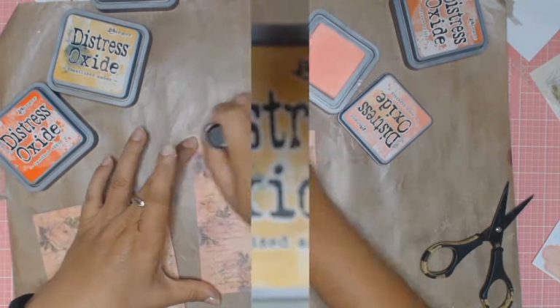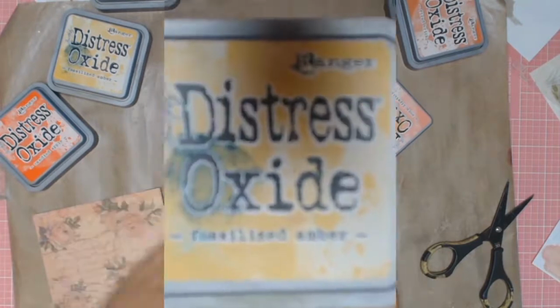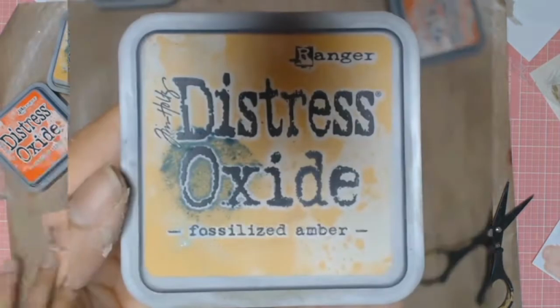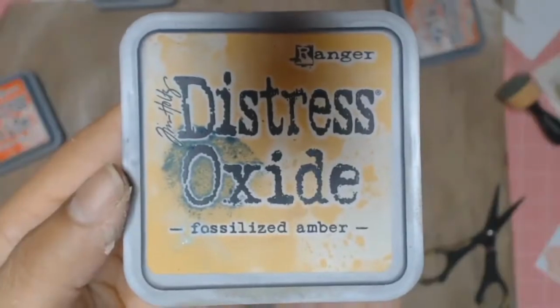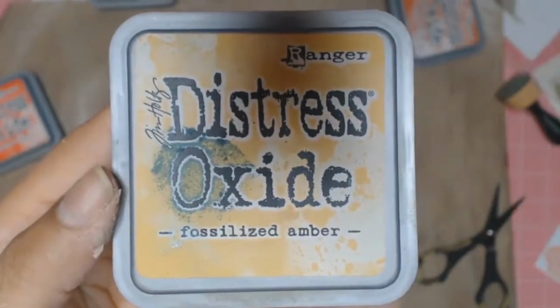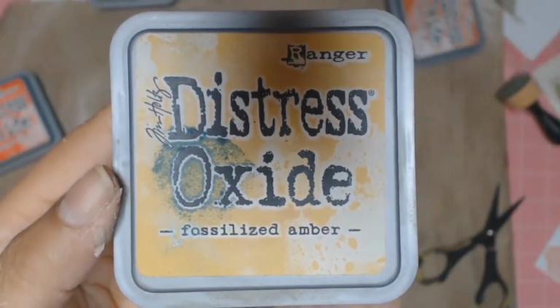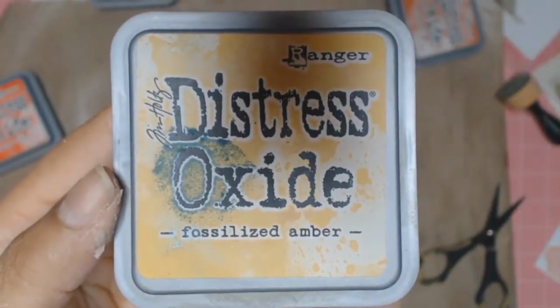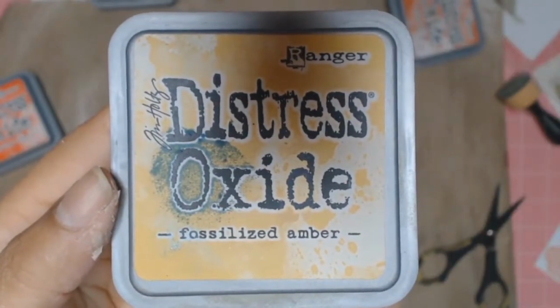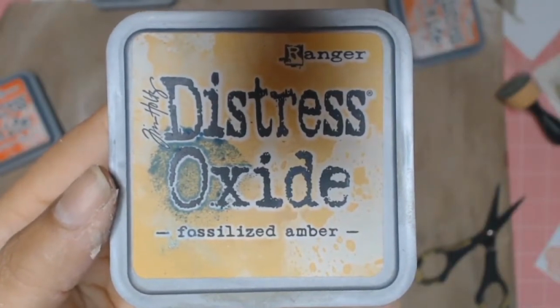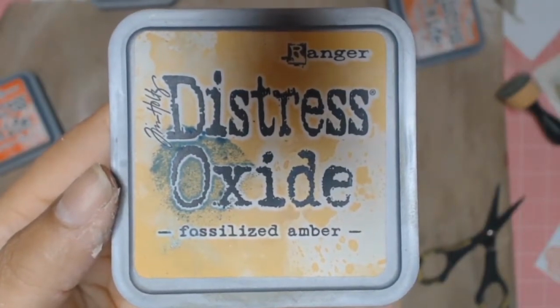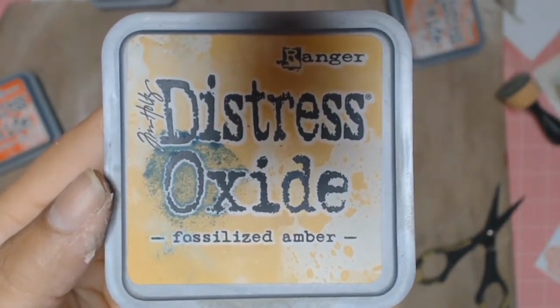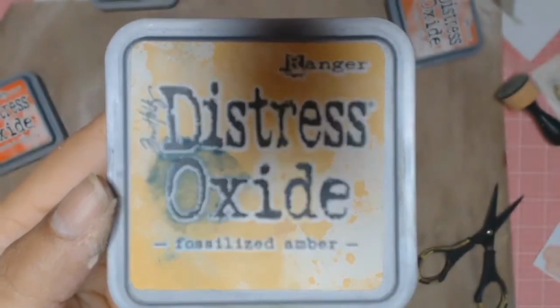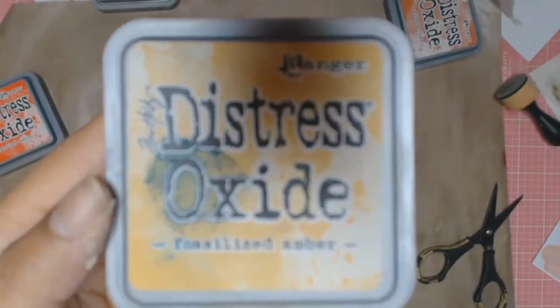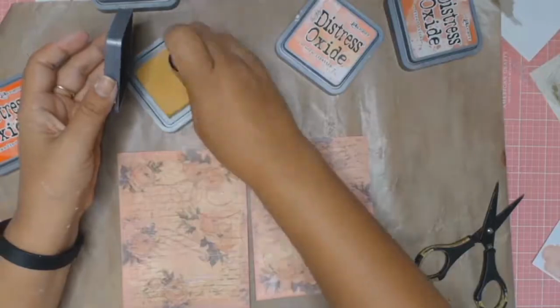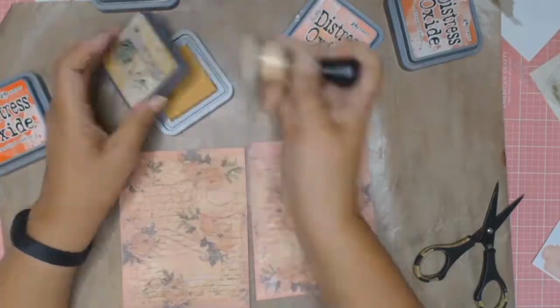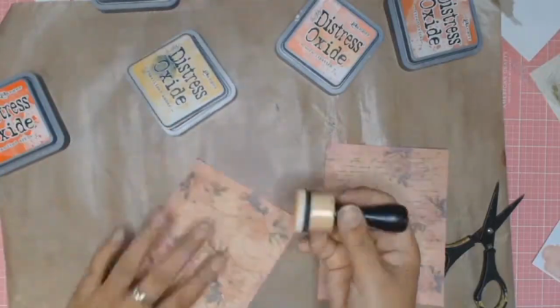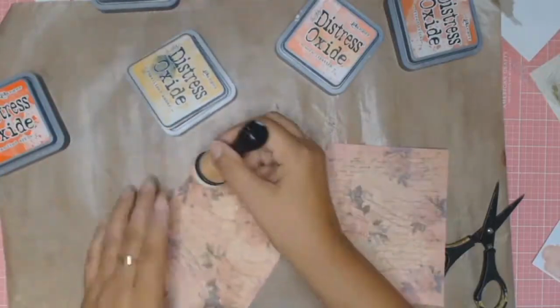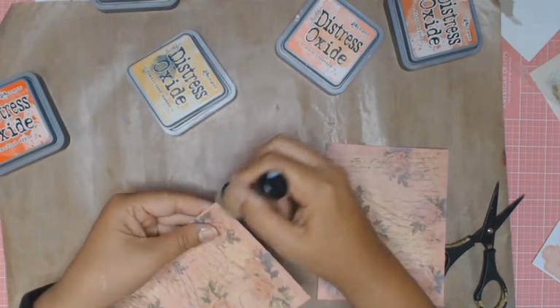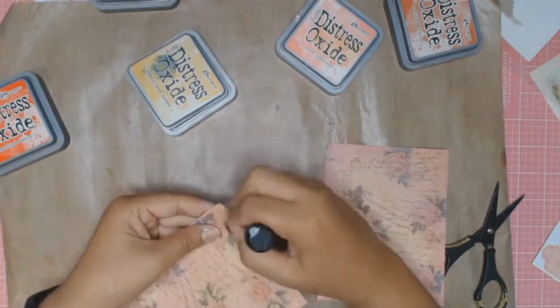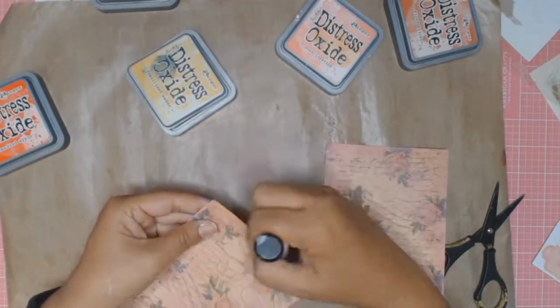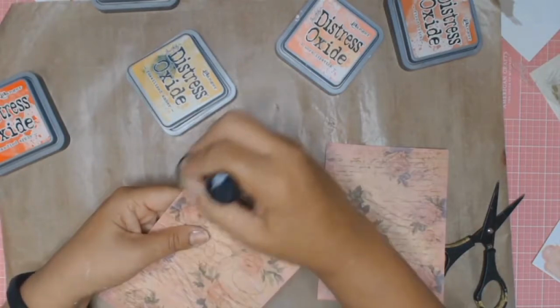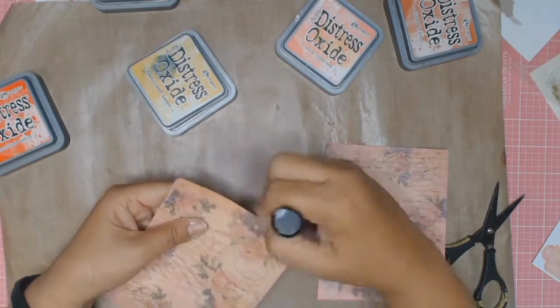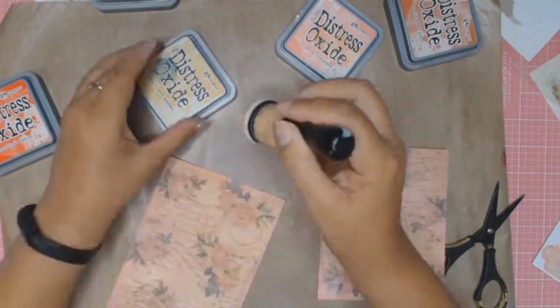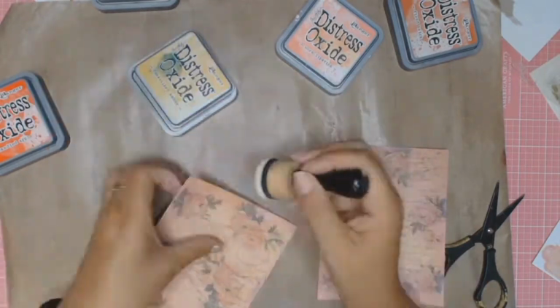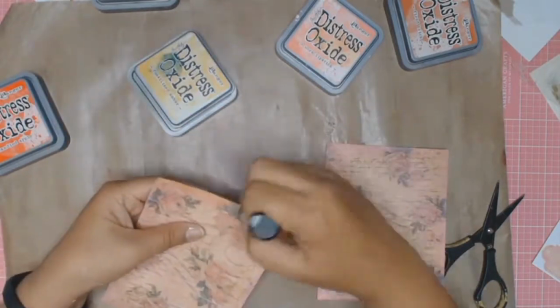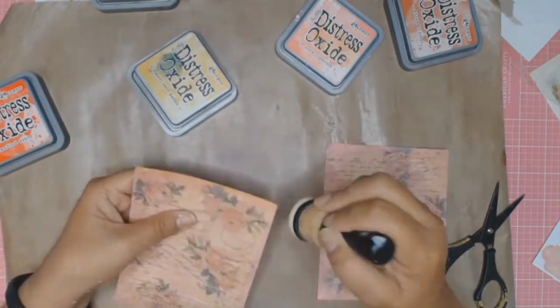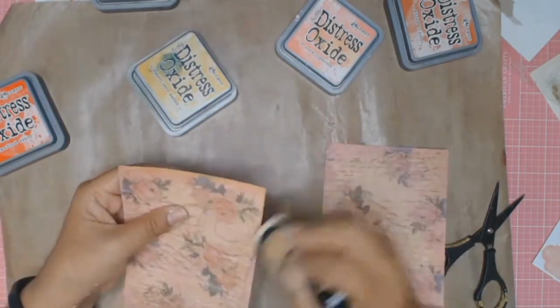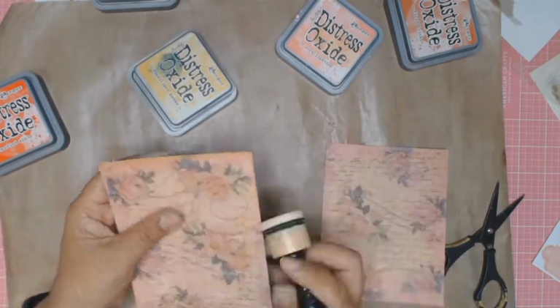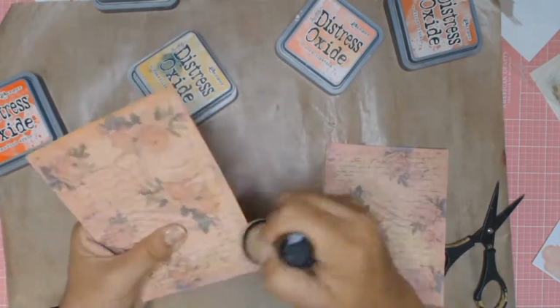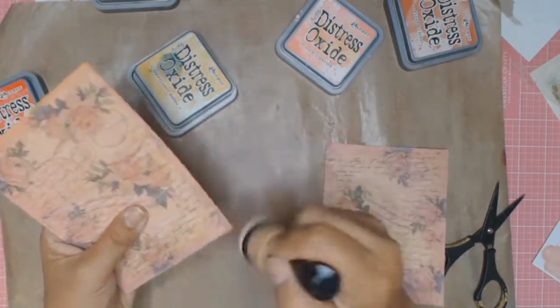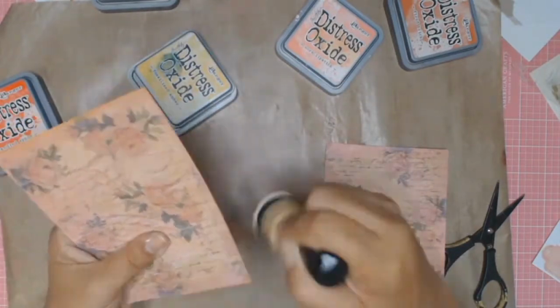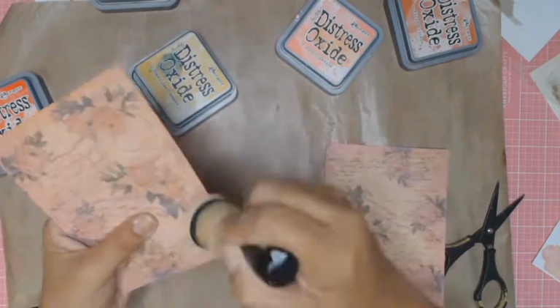I'm going to do the same process all over again but this time using the colour Fossilised Amber. I just wanted to add a hint of yellow to the cards just for a bit of contrast.